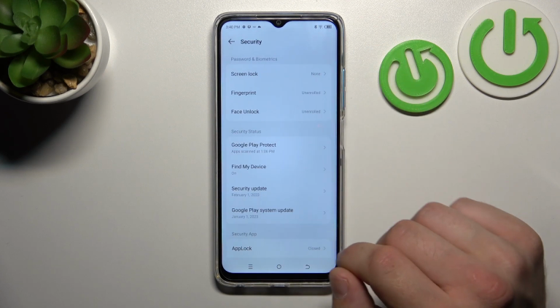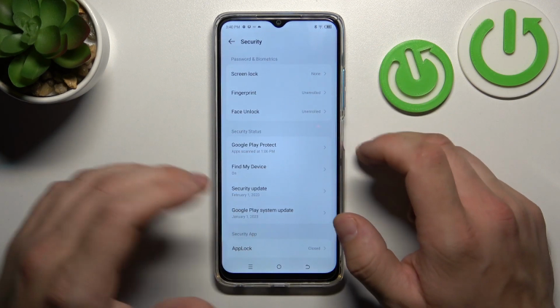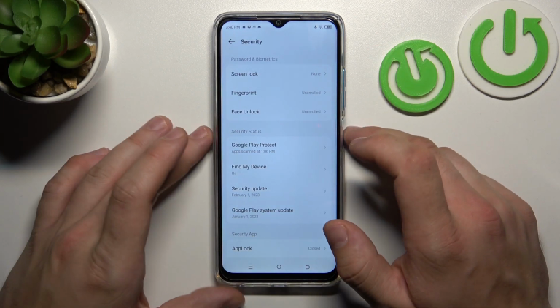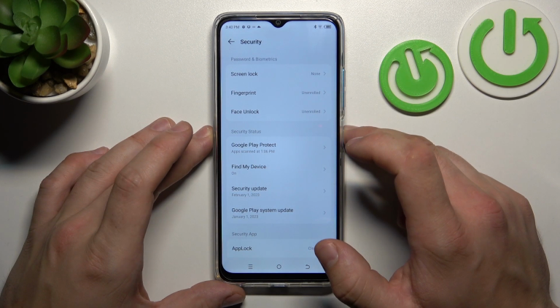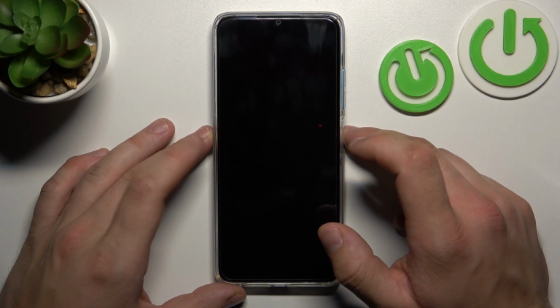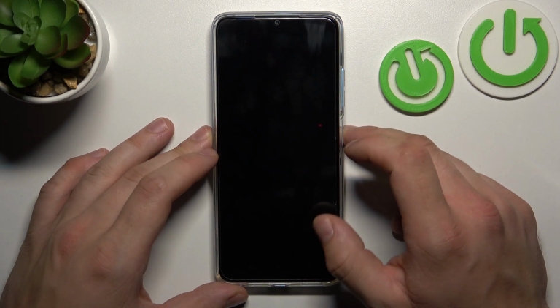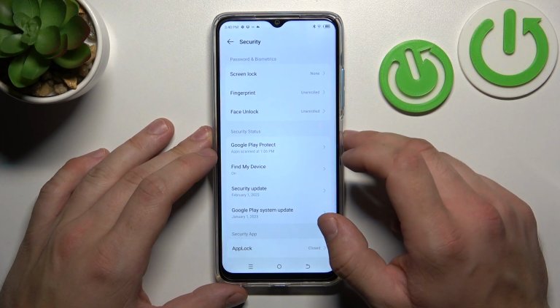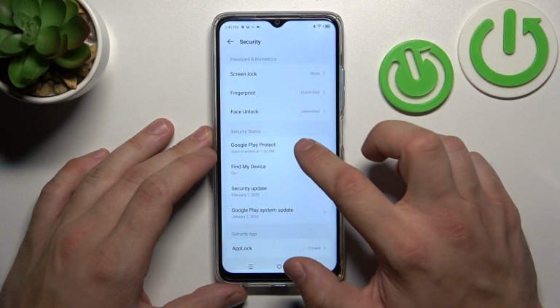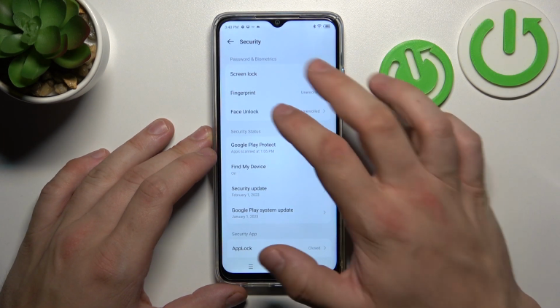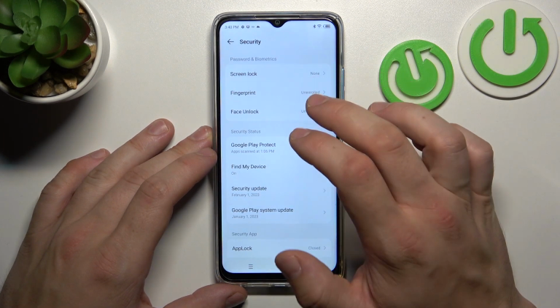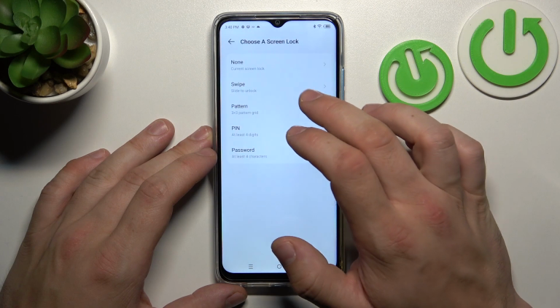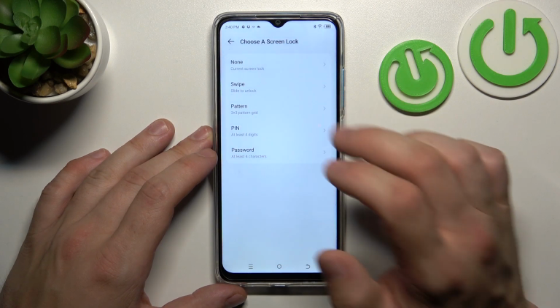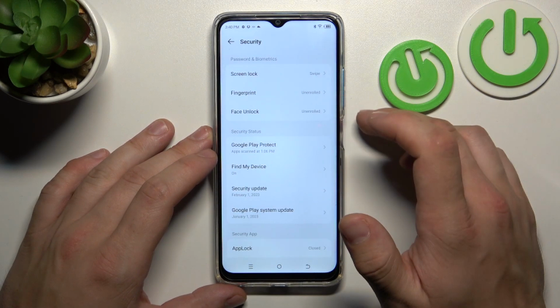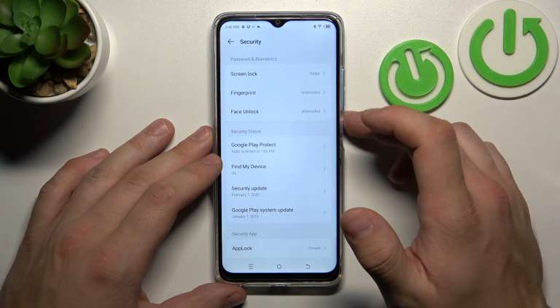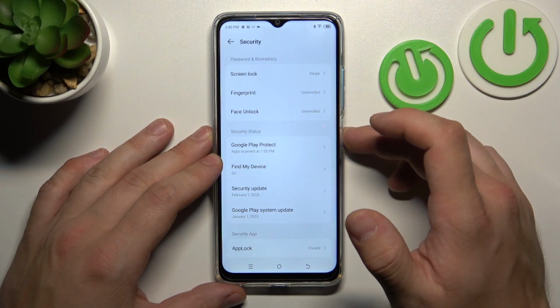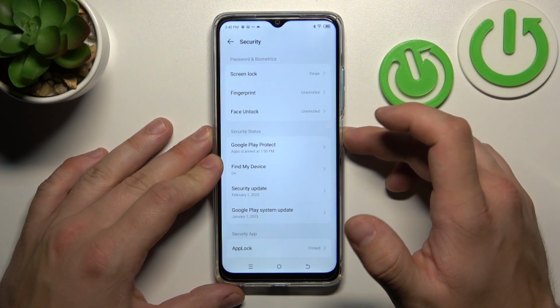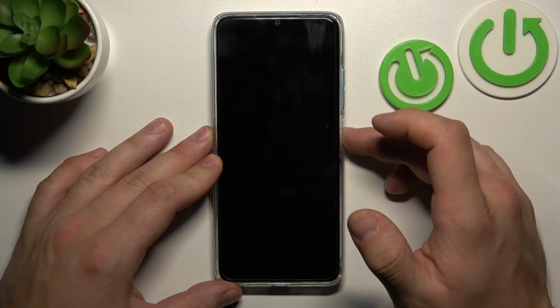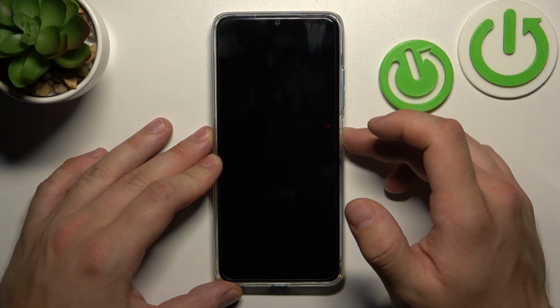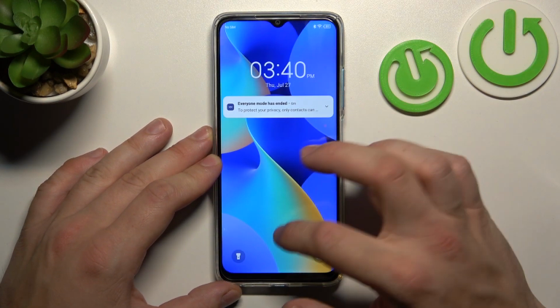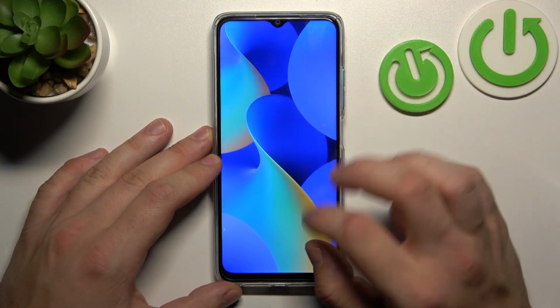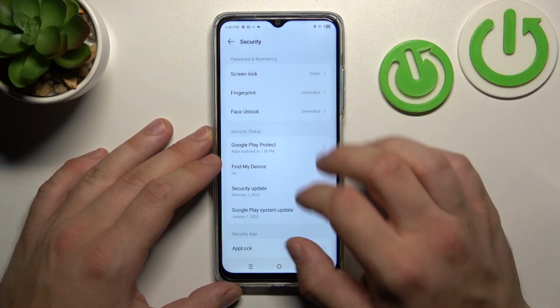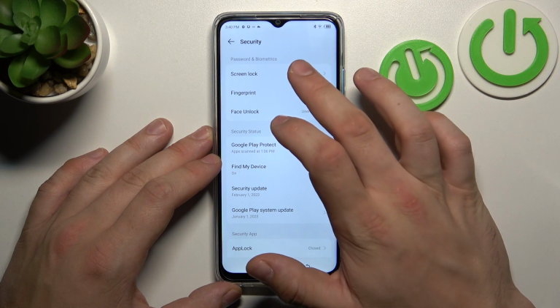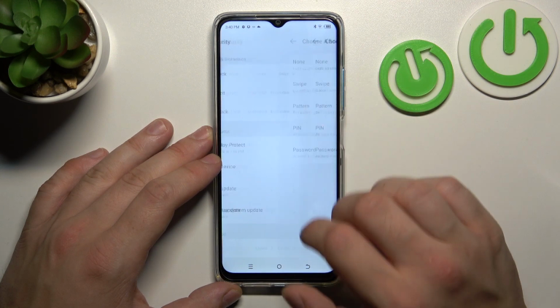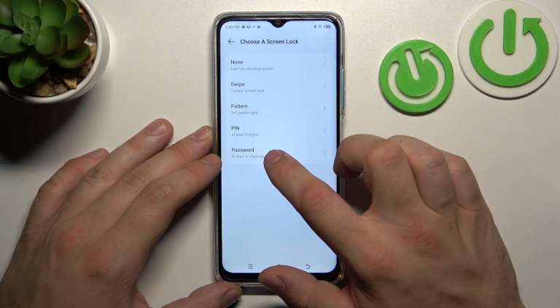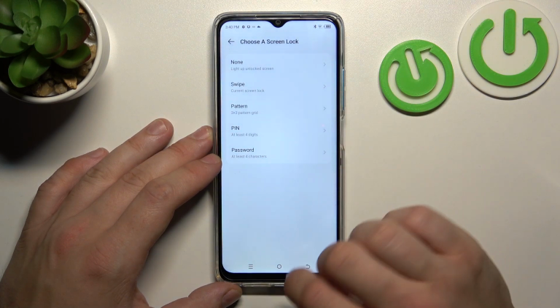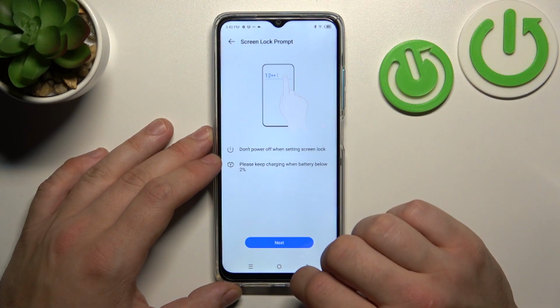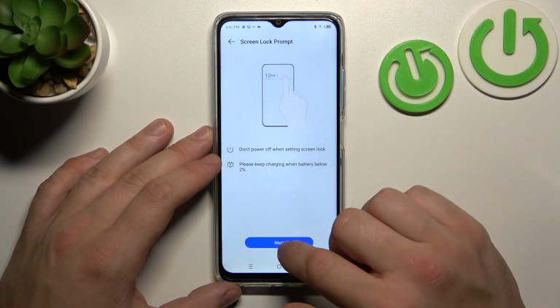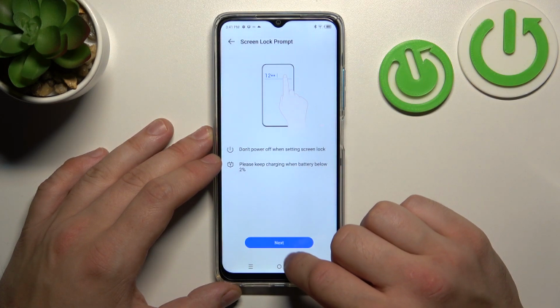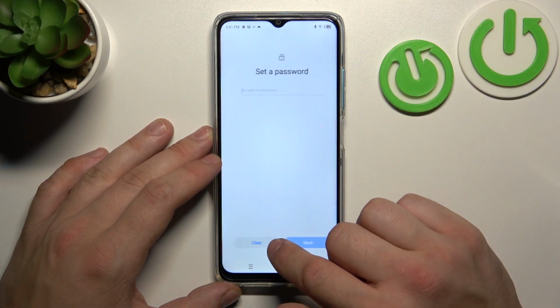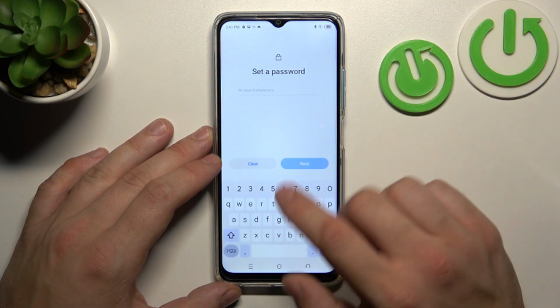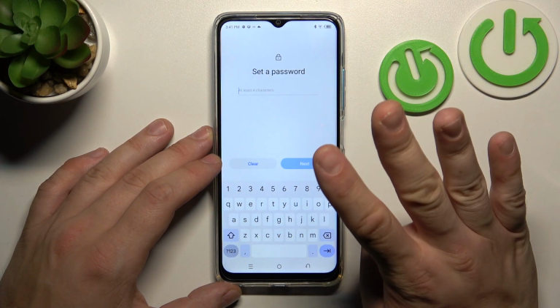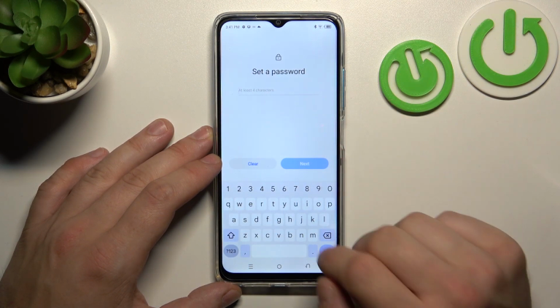Let's start with the two non-security screen locks which is None and Swipe. Now let's select Password and to create a password enter at least four characters.